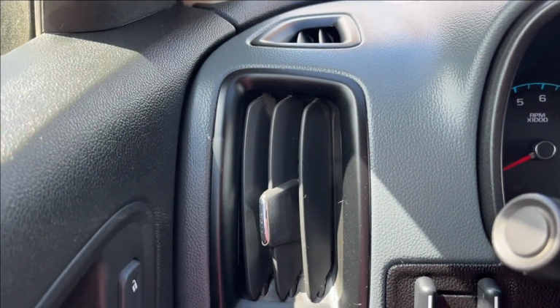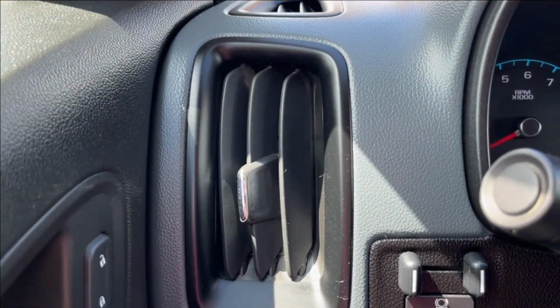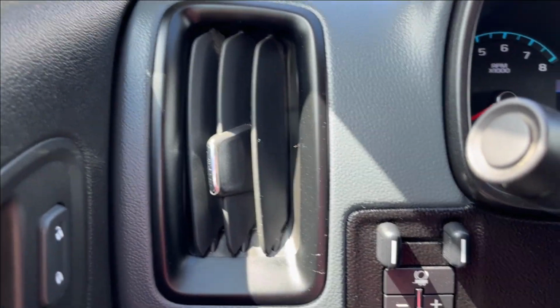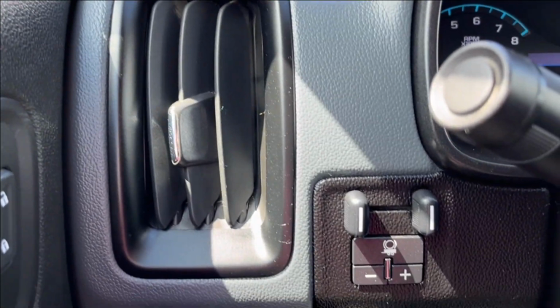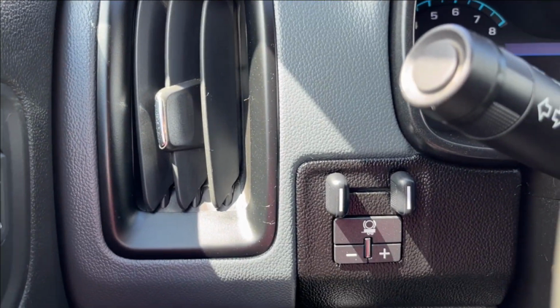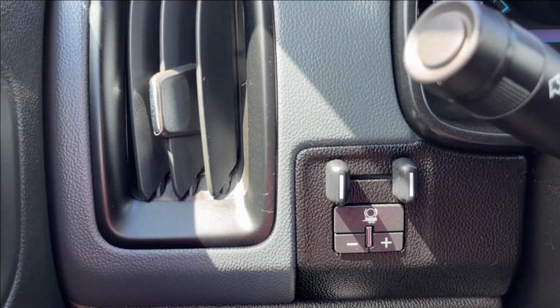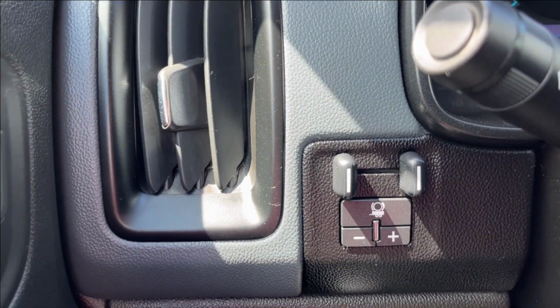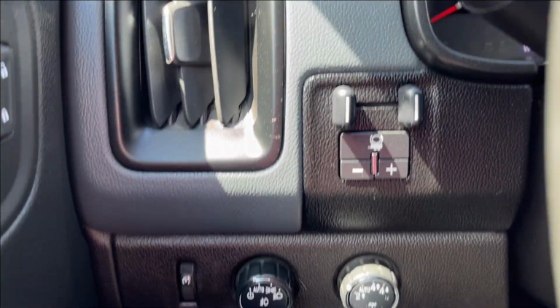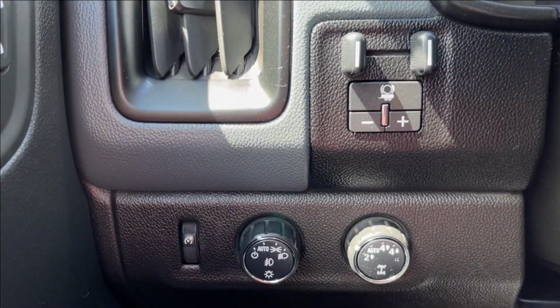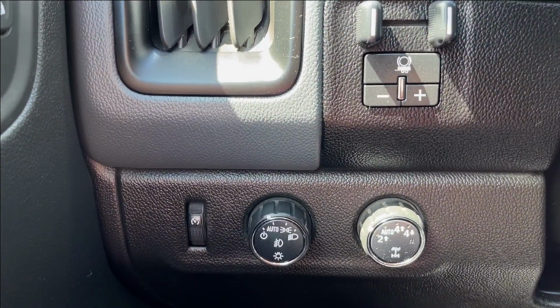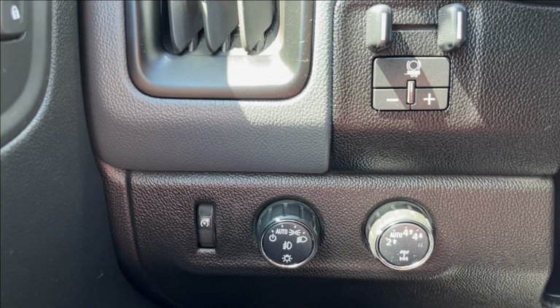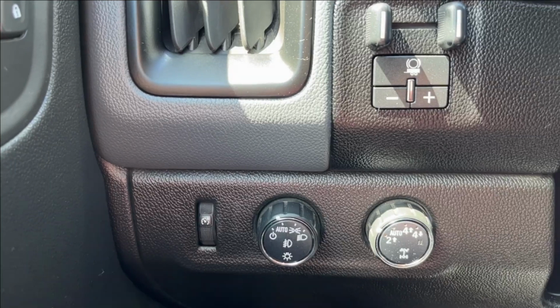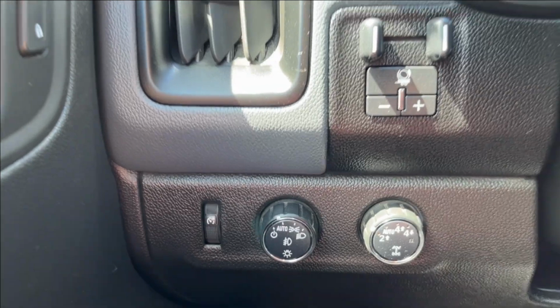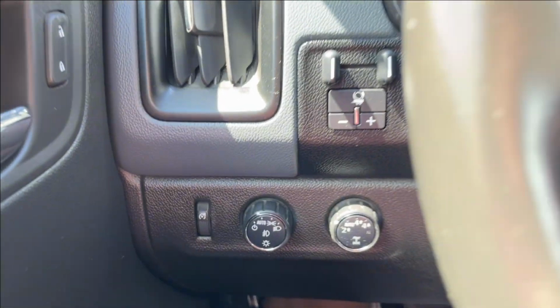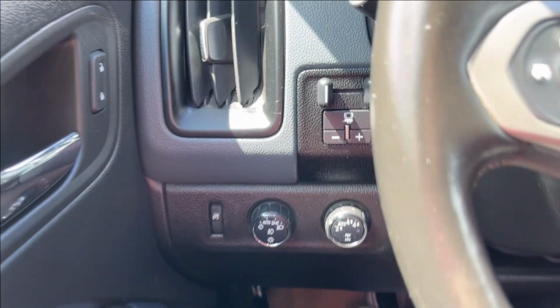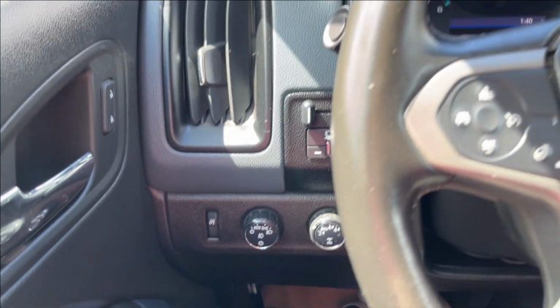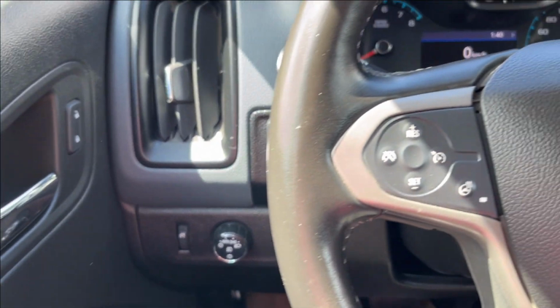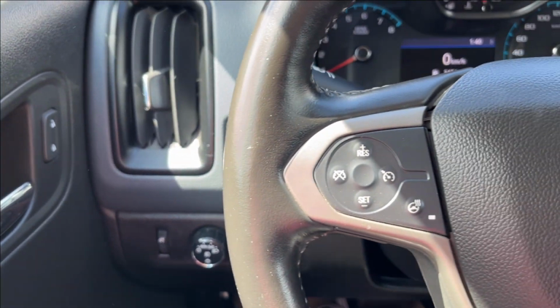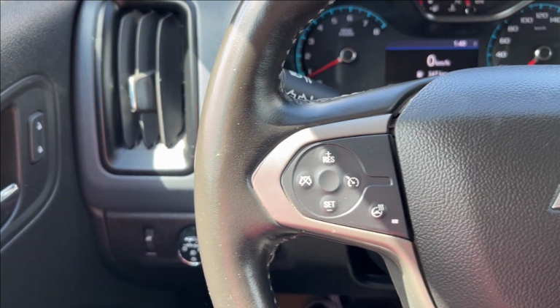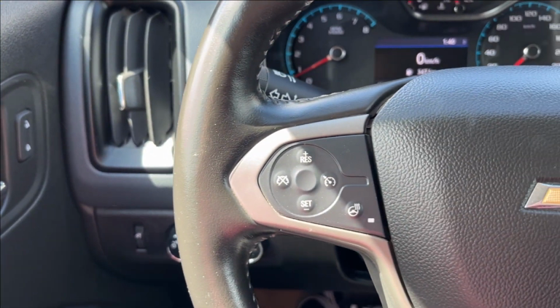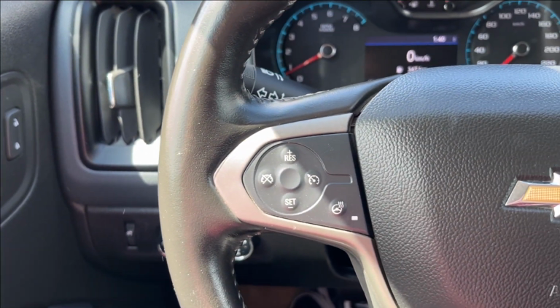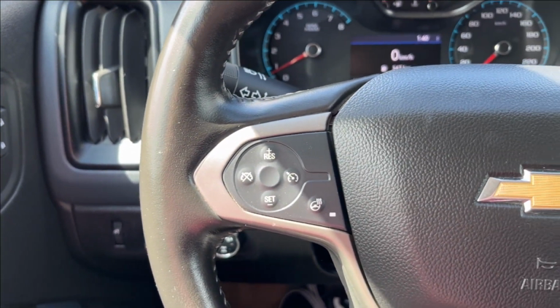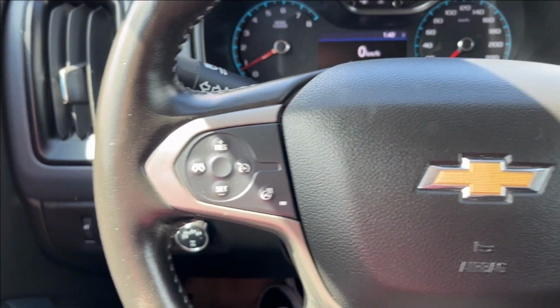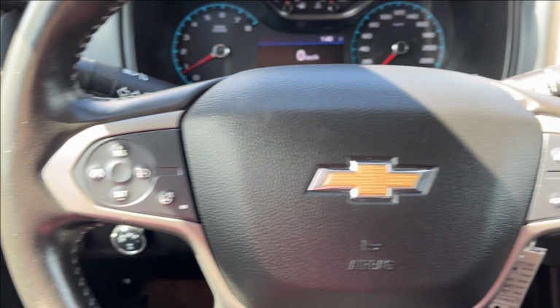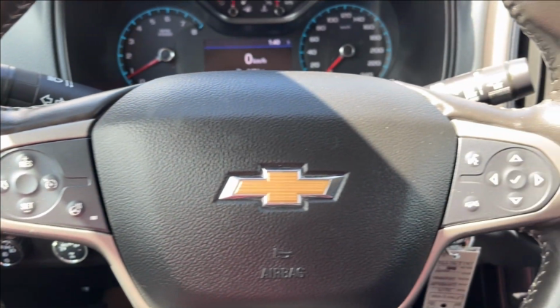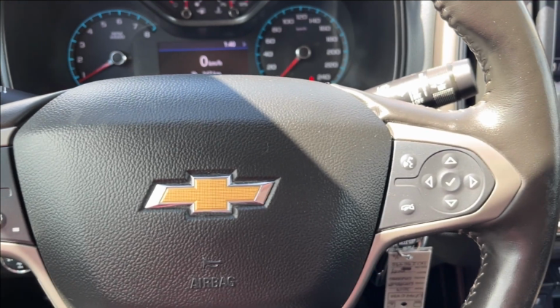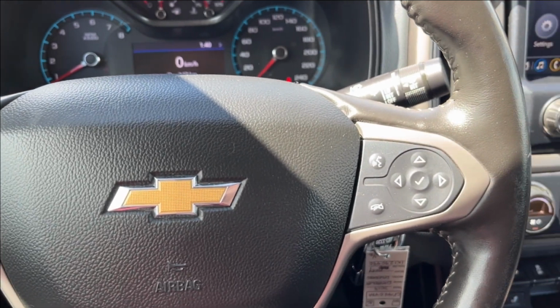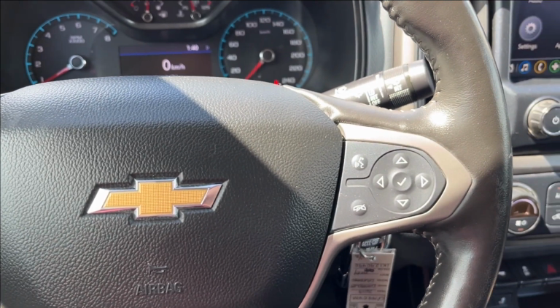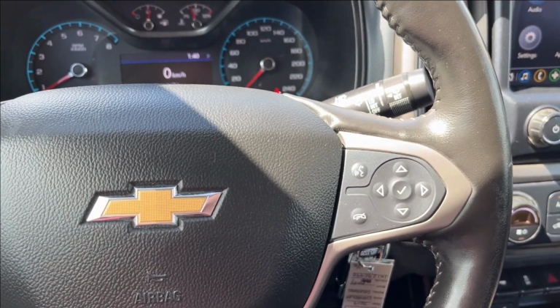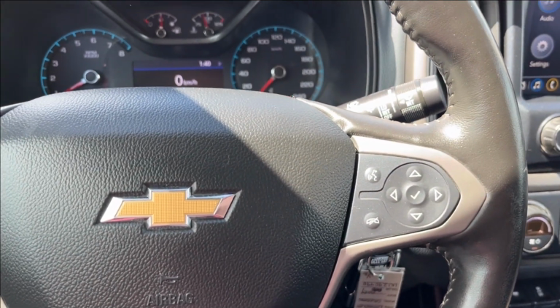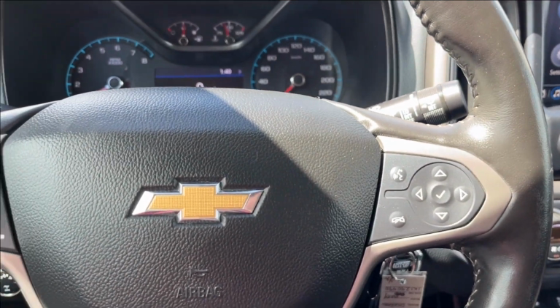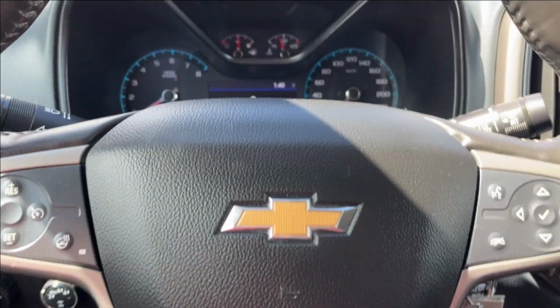On the left side here, you're going to have your vents, as well as your trailer brake controller, and your lighting for your two- and four-wheel drive. On the left side of the steering wheel, you're going to have your cruise control and heated steering wheel, and the right side is your voice recognition and odometer cluster control.